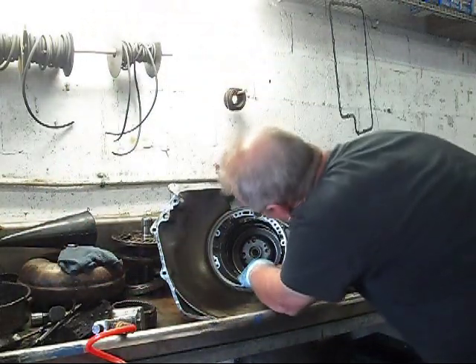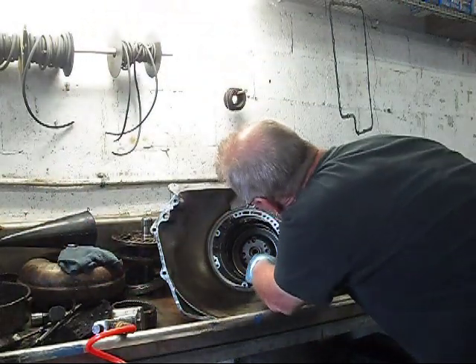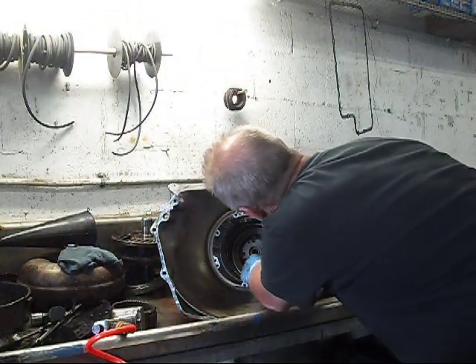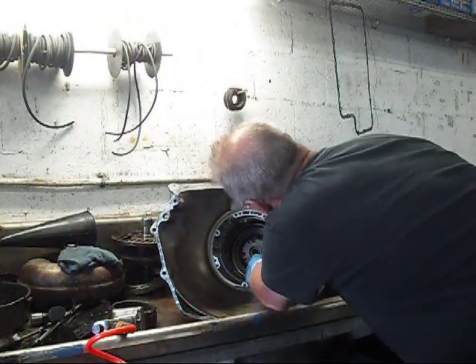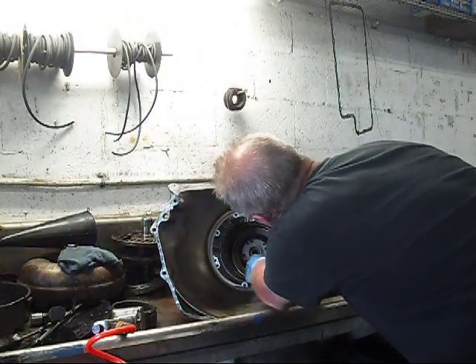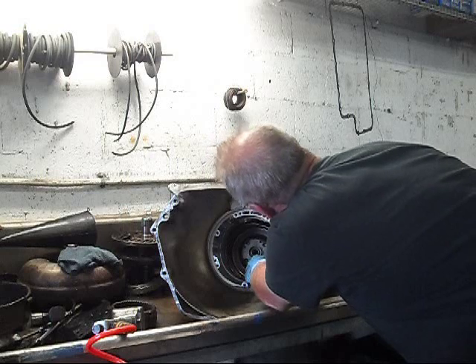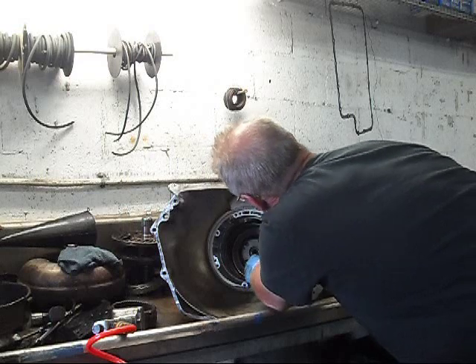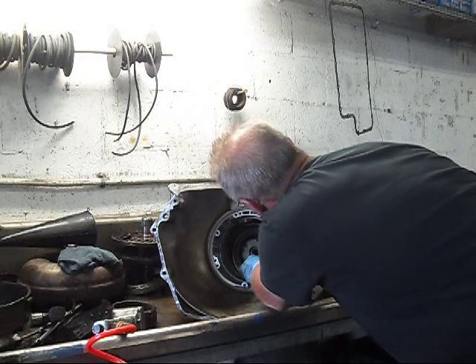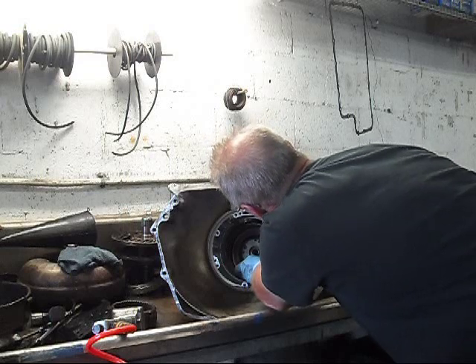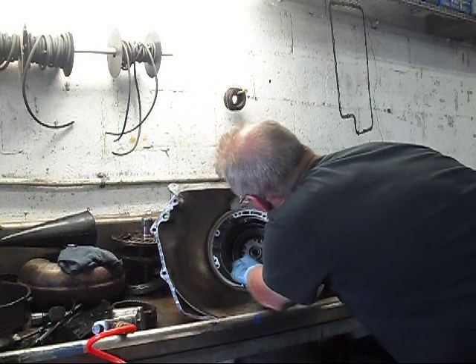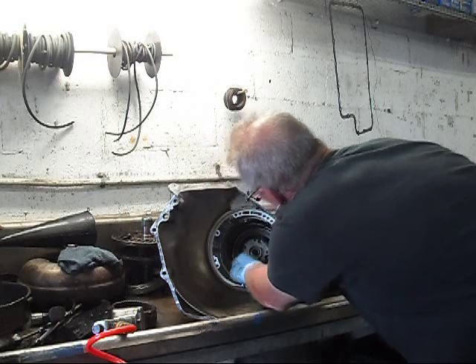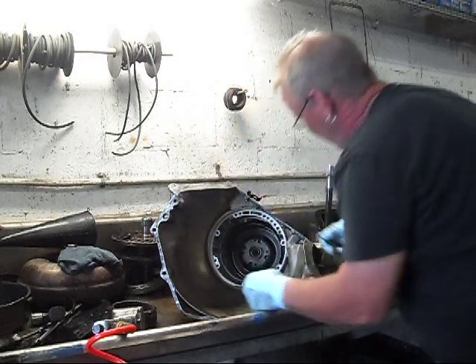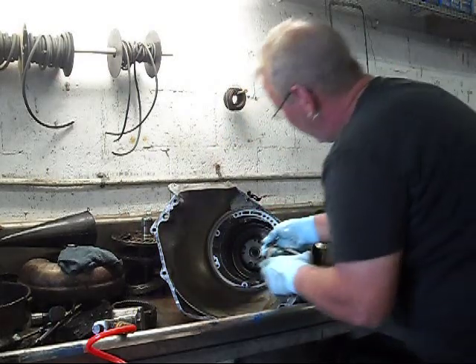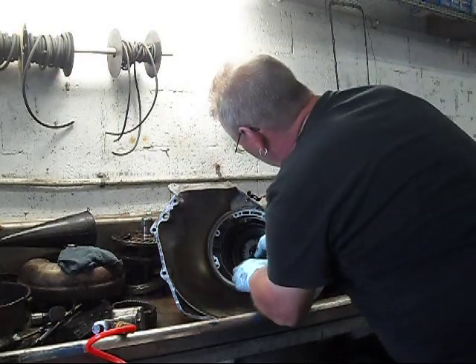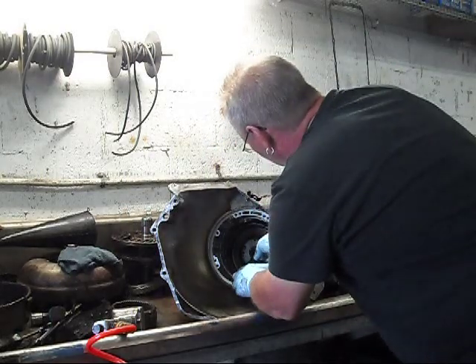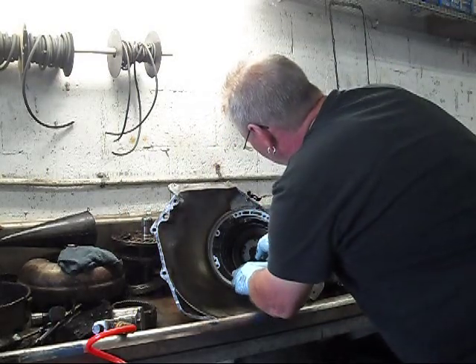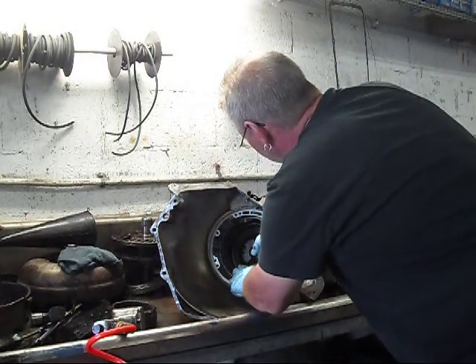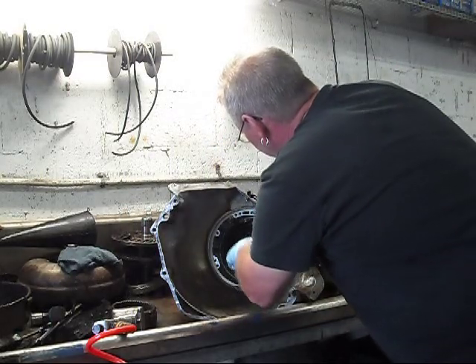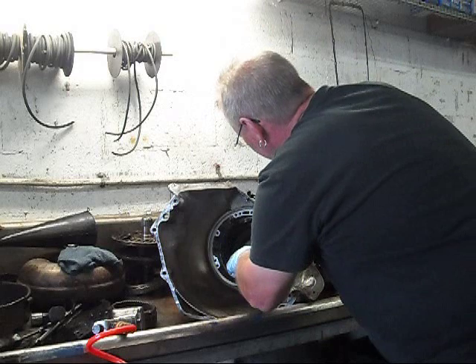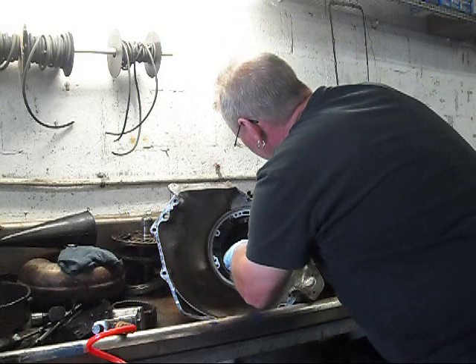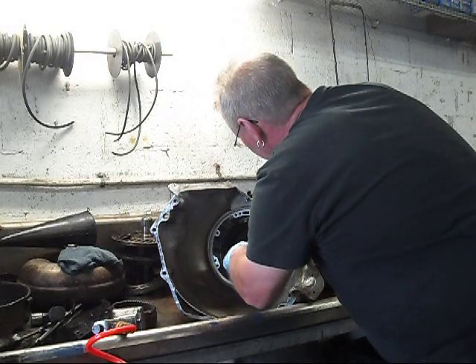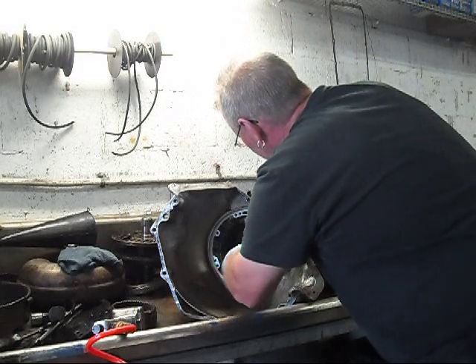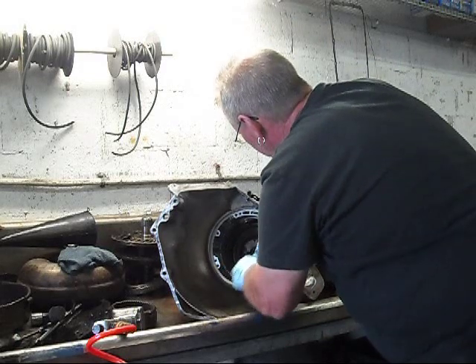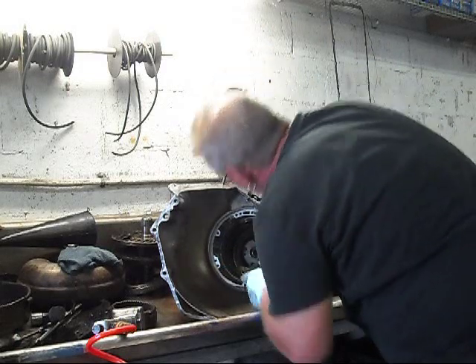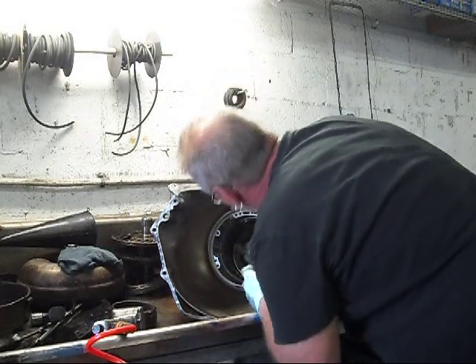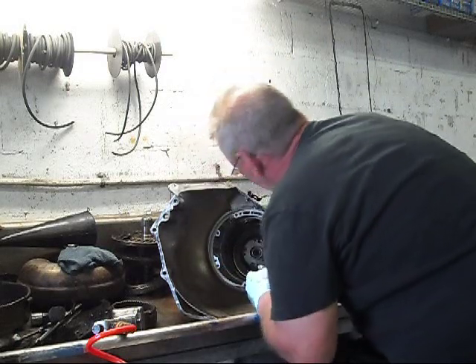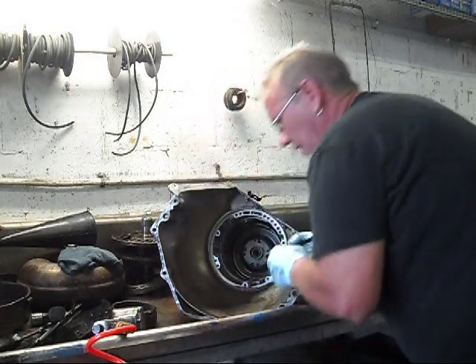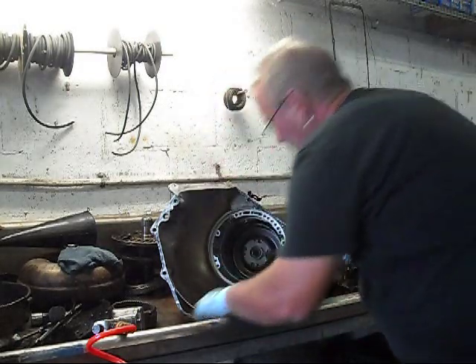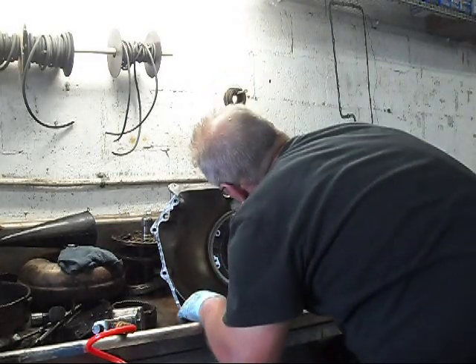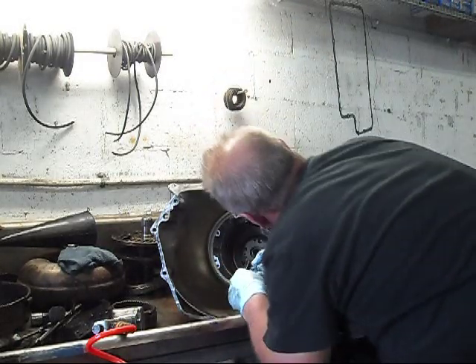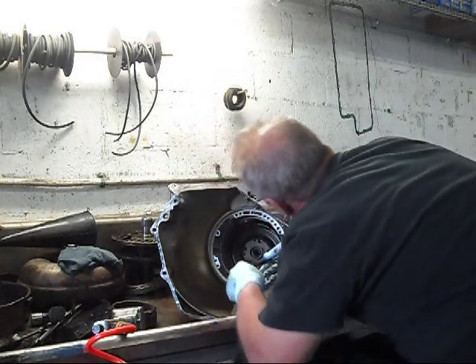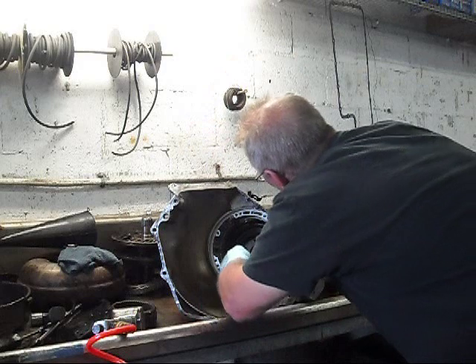Now I've got to get in here and get the snap ring out. There it is. I can't find my pick.